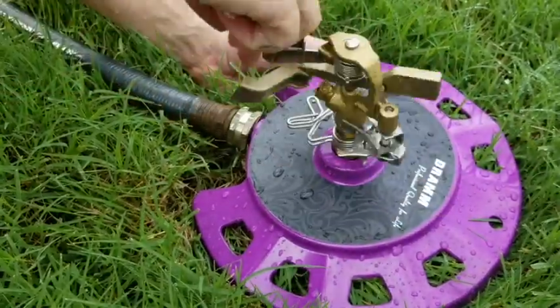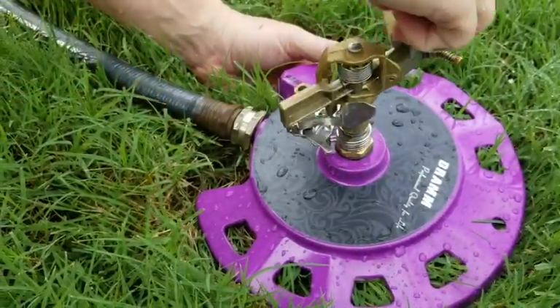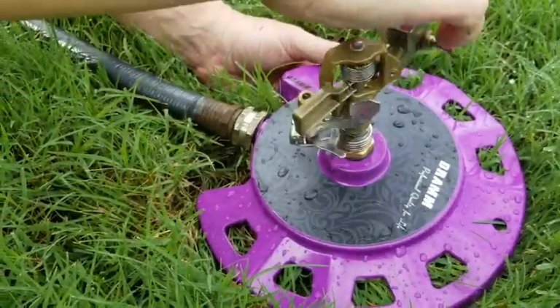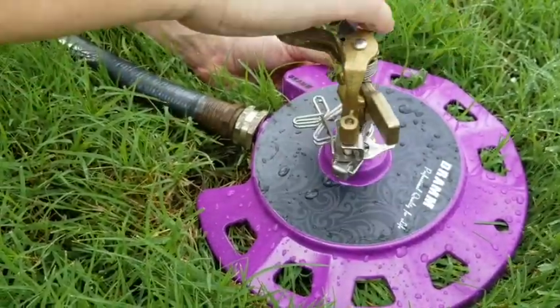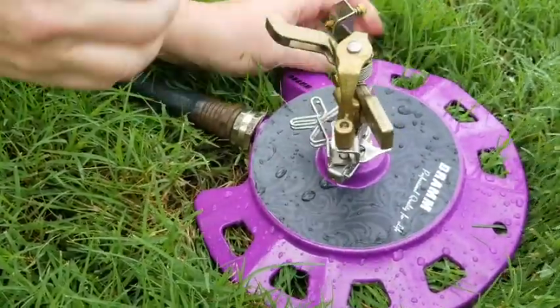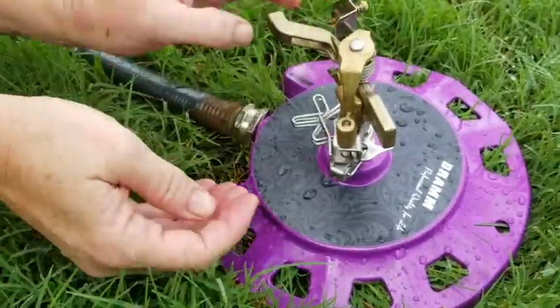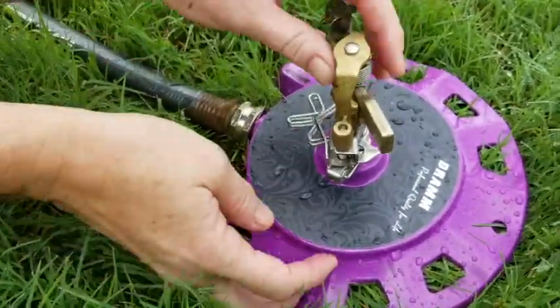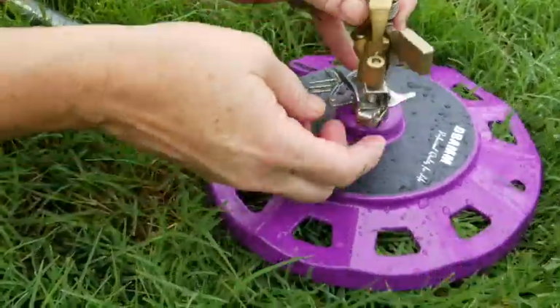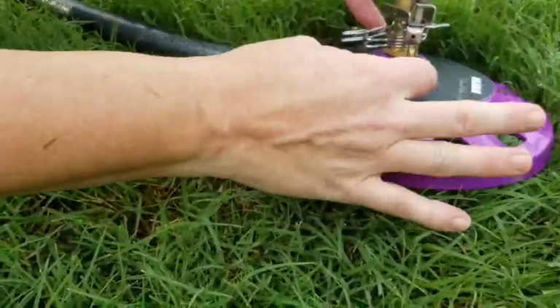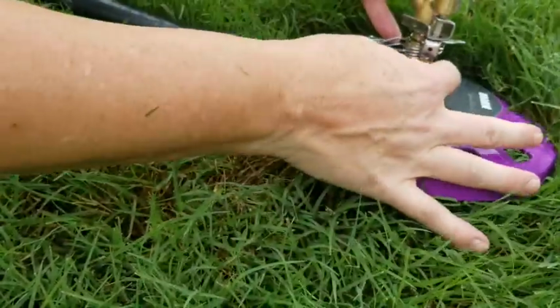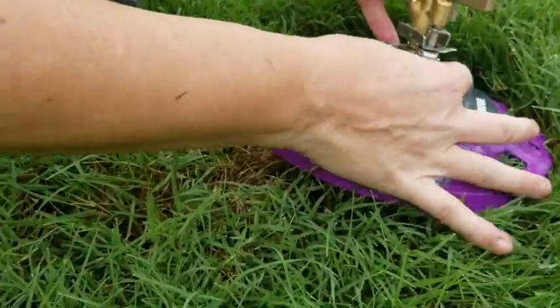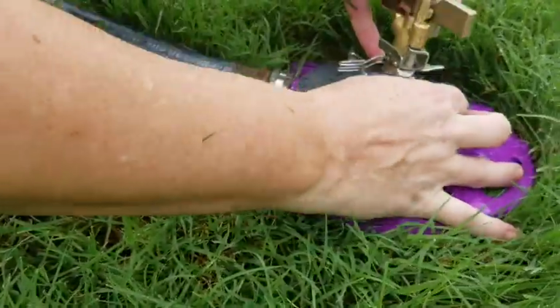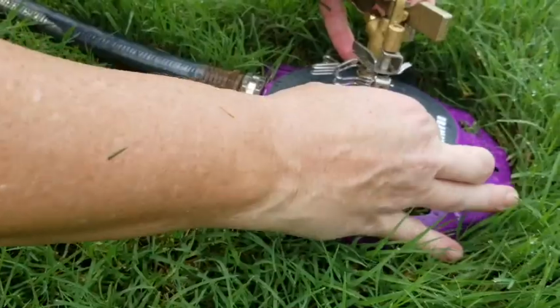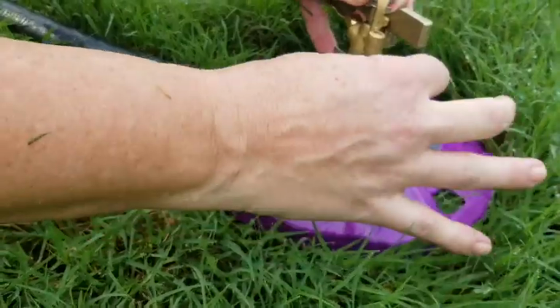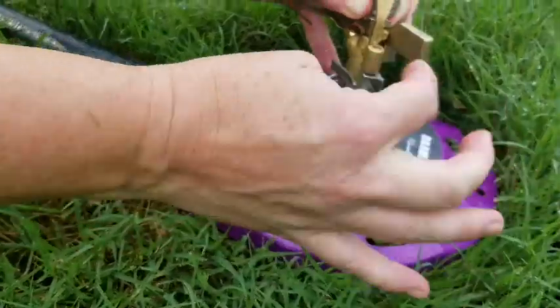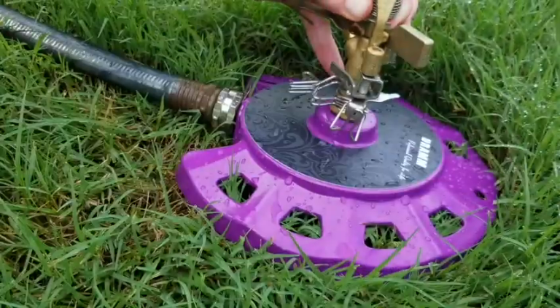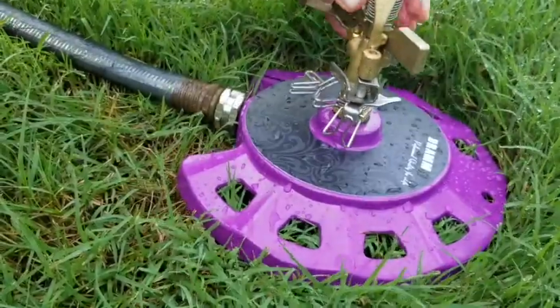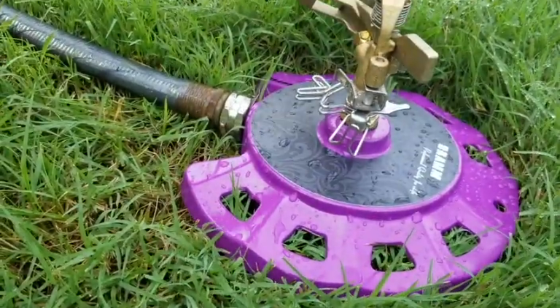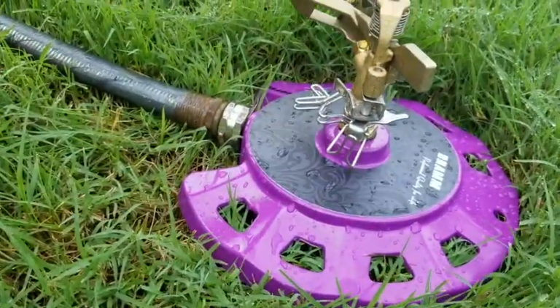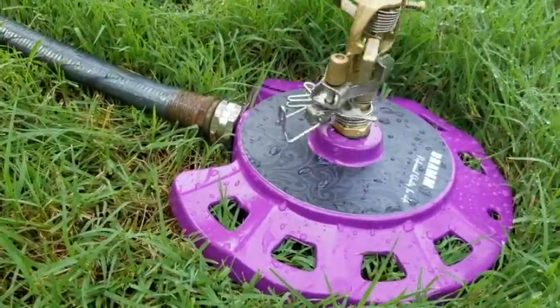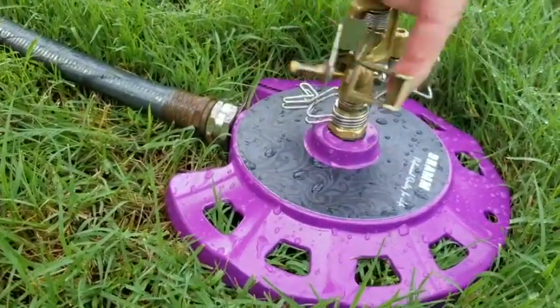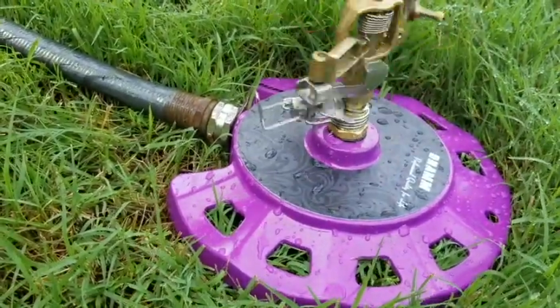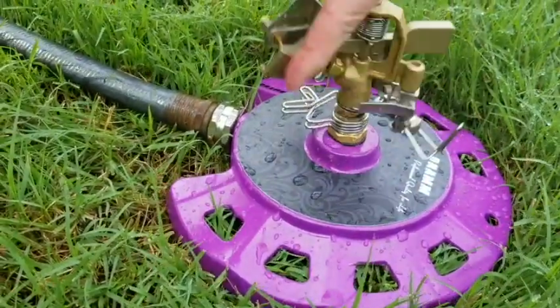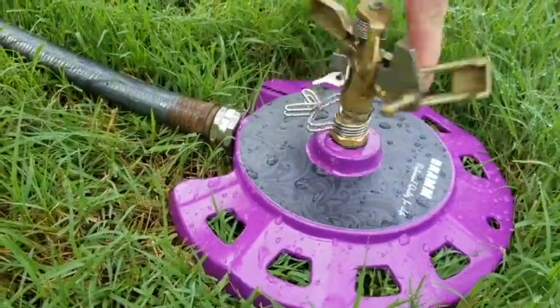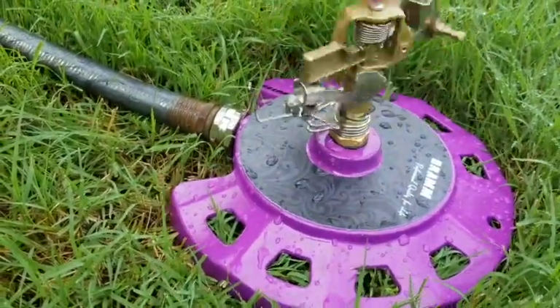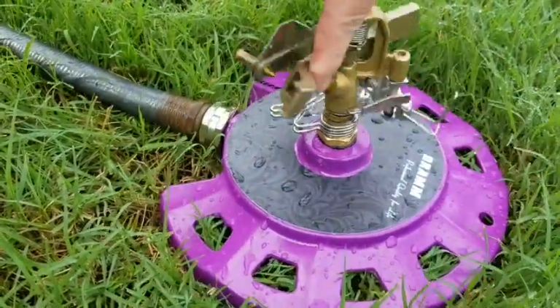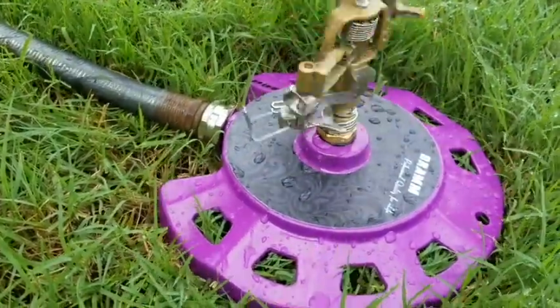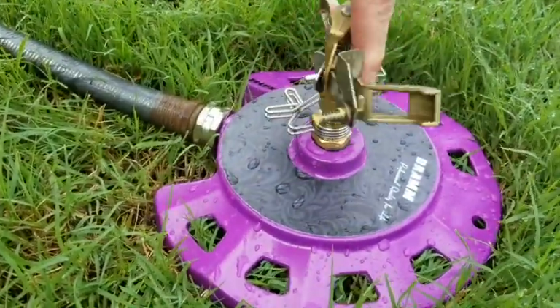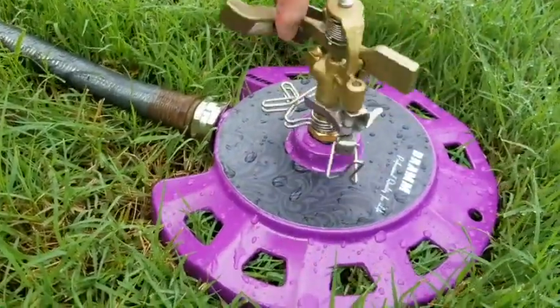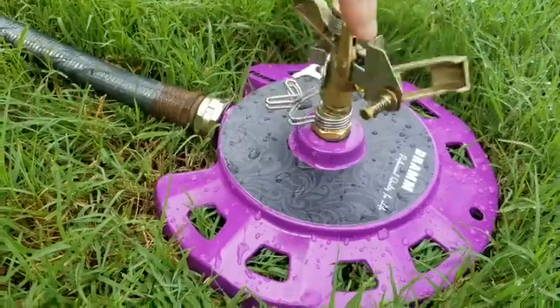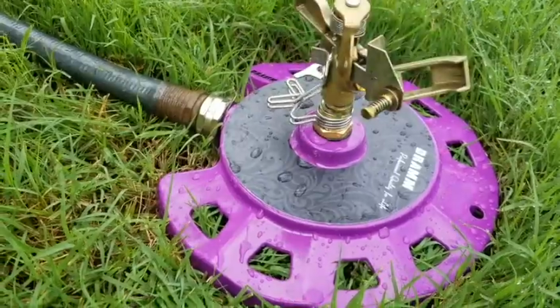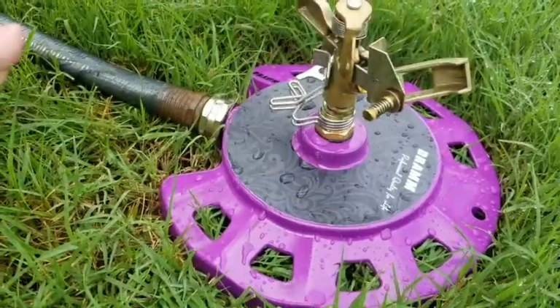If you want it to go in a full circle, you need to lift up this pin here to get it out of the way, and now it will spin in a full circle. So let's turn on the water and see how that works.